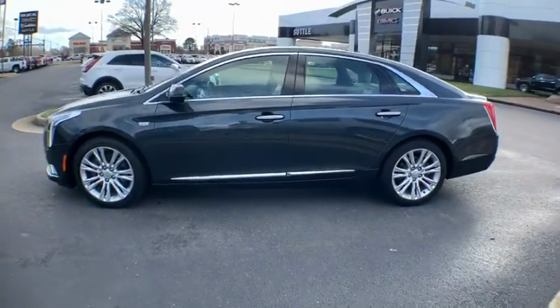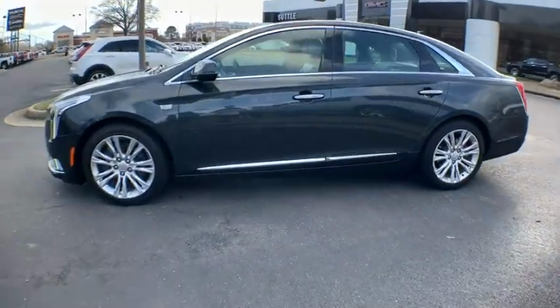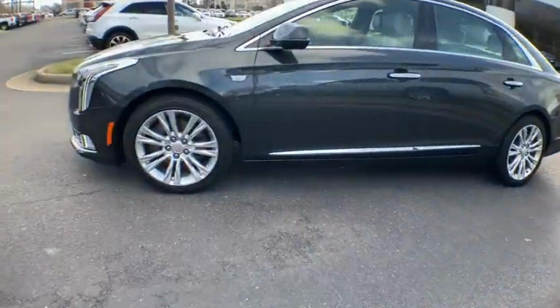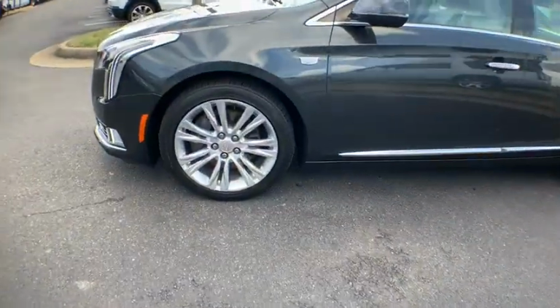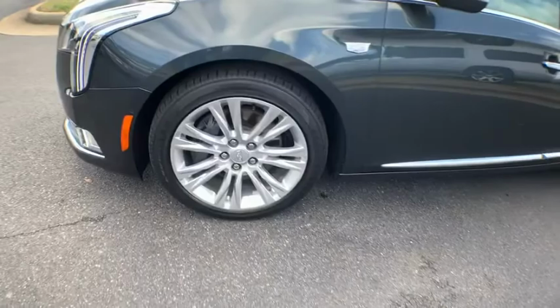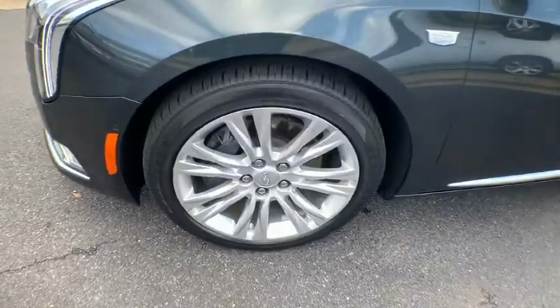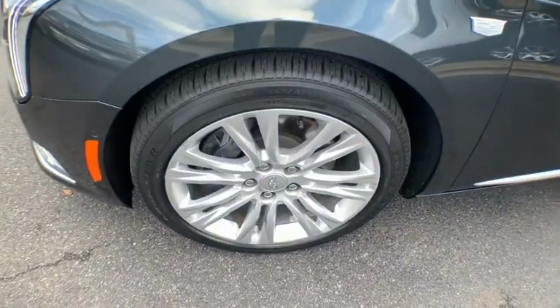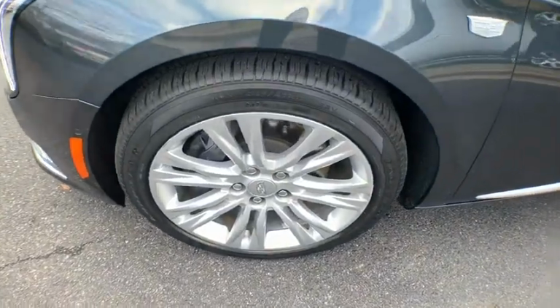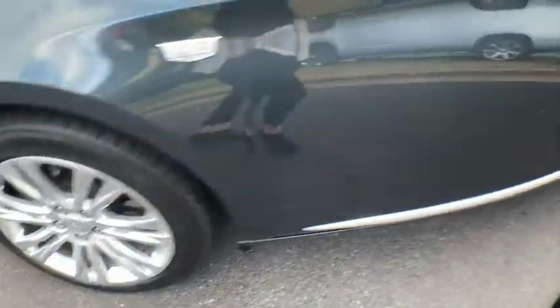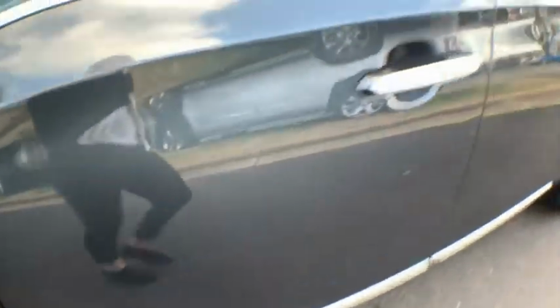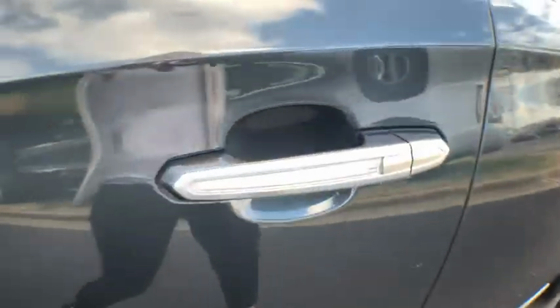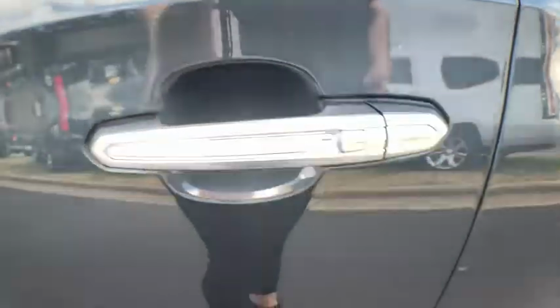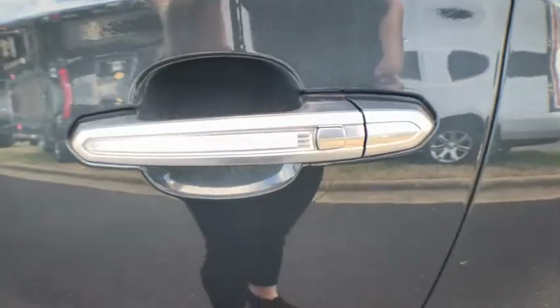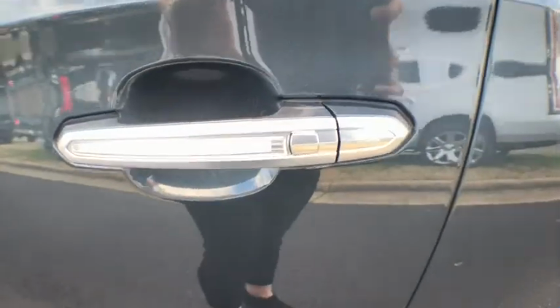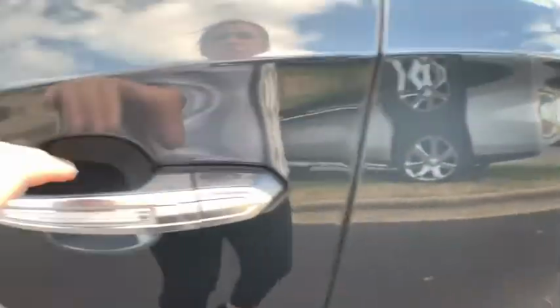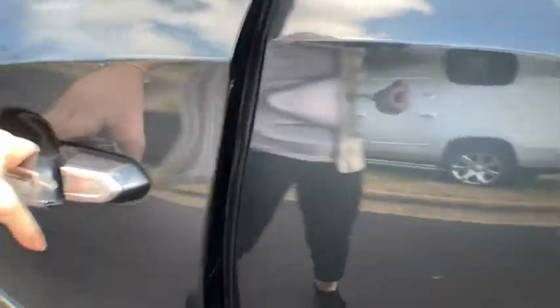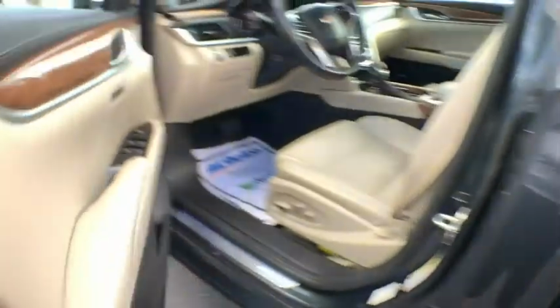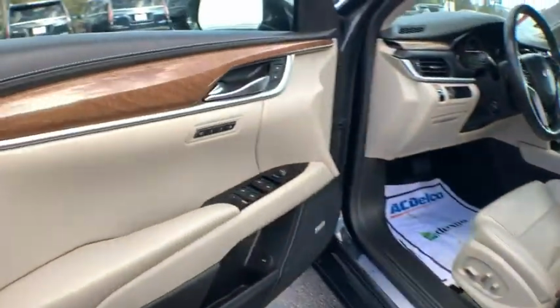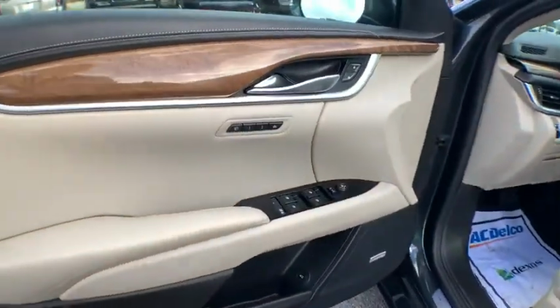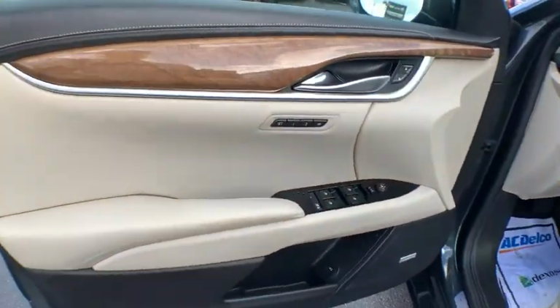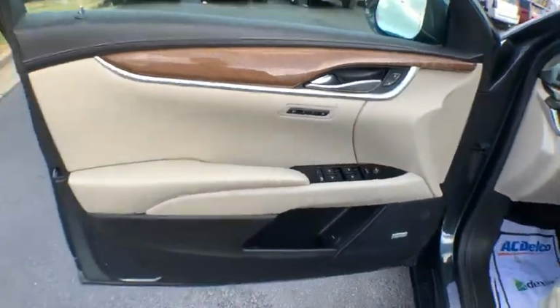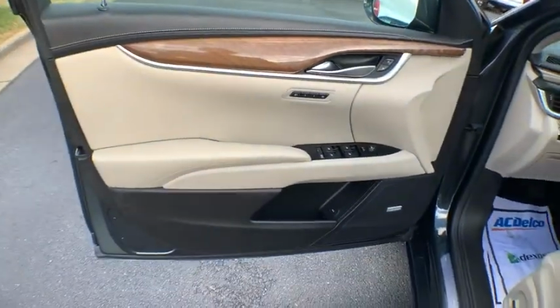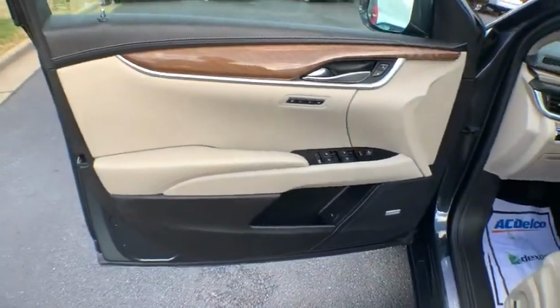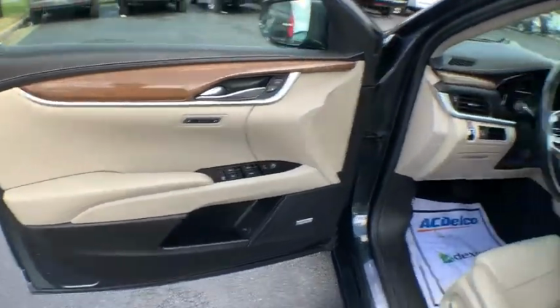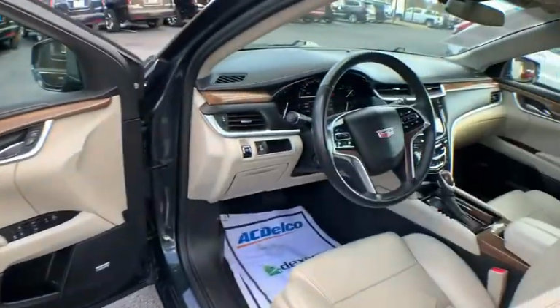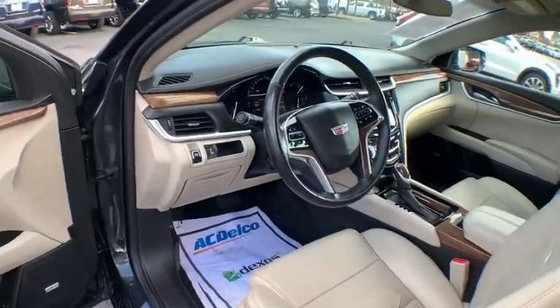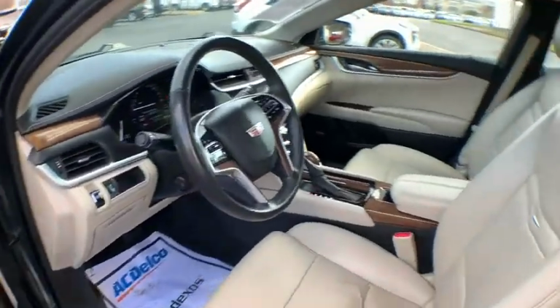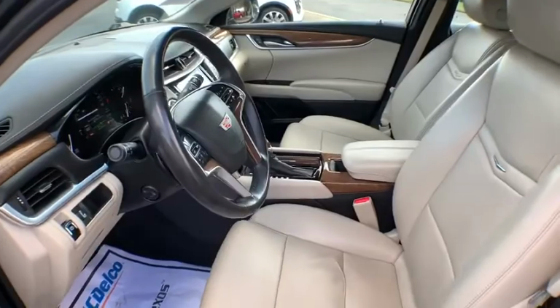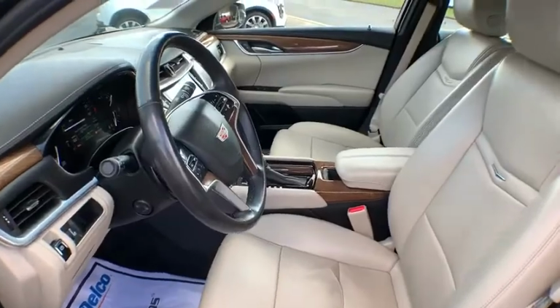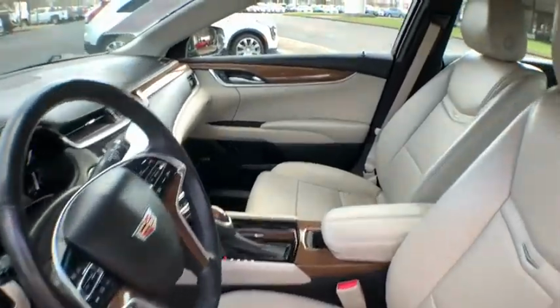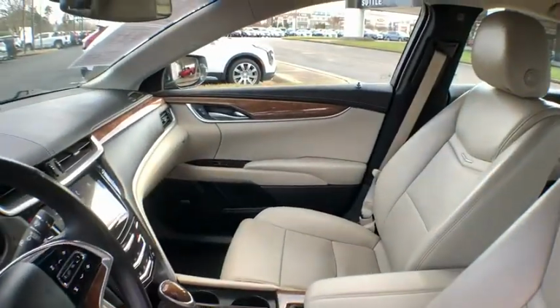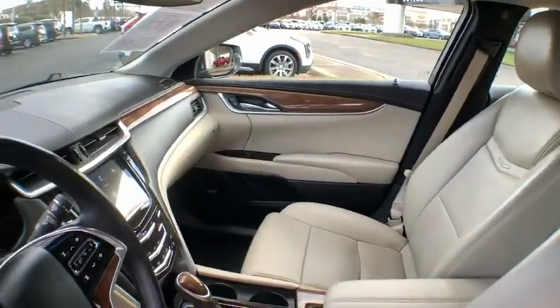Traction control, power passenger seat, navigation system, dual airbags, leather-wrapped steering wheel, power steering, four-wheel disc brakes, center armrest, universal garage door opener, power windows, electronic stability control.